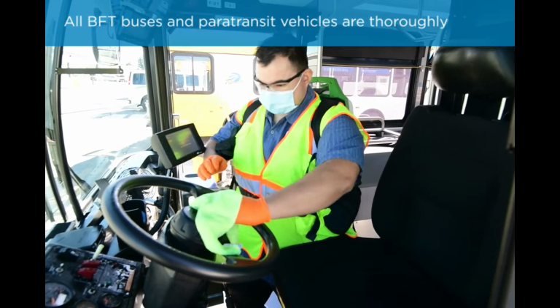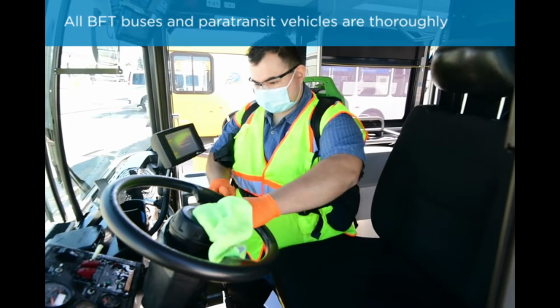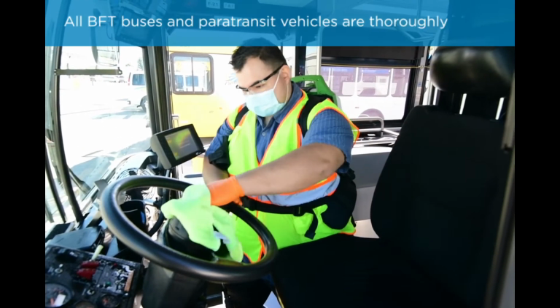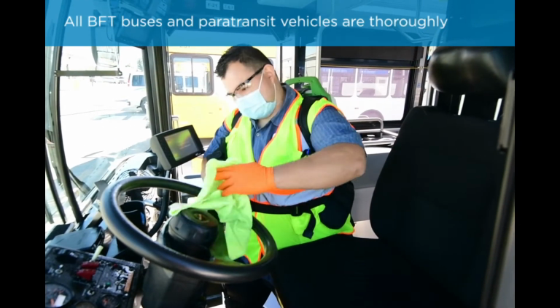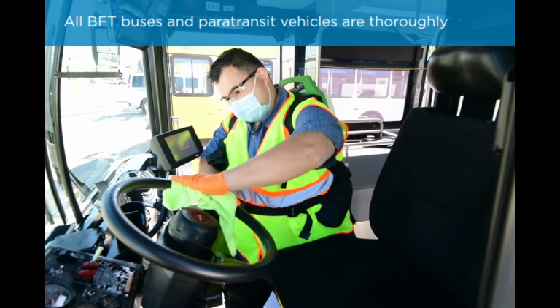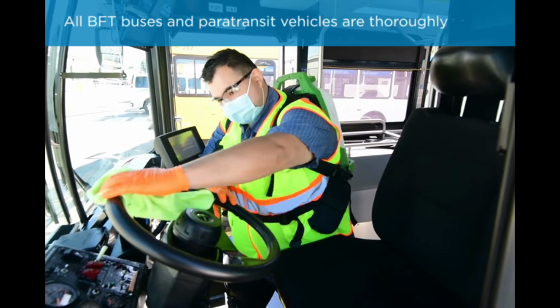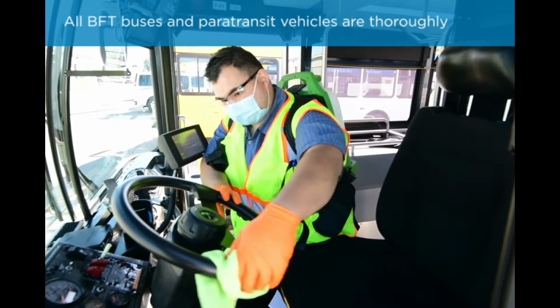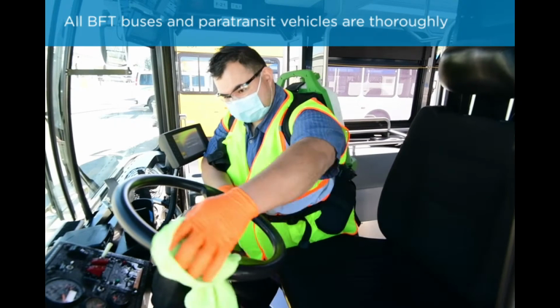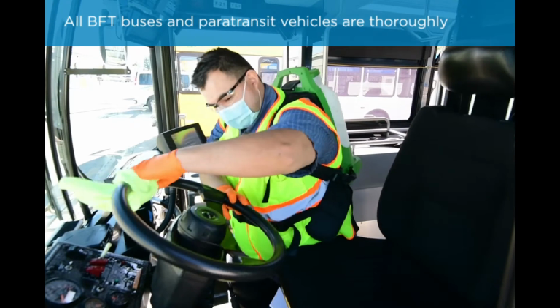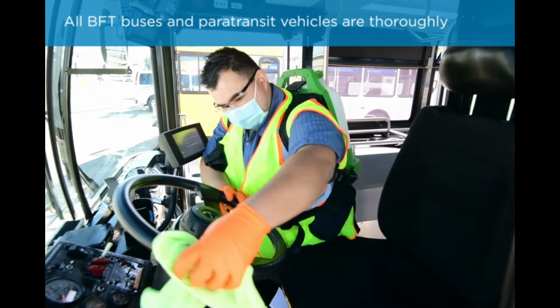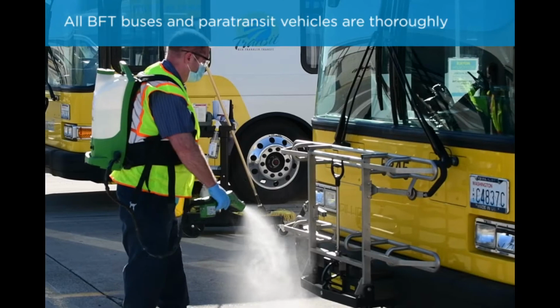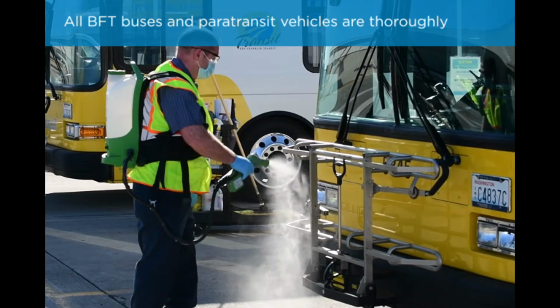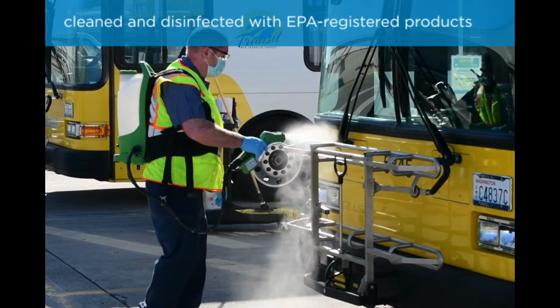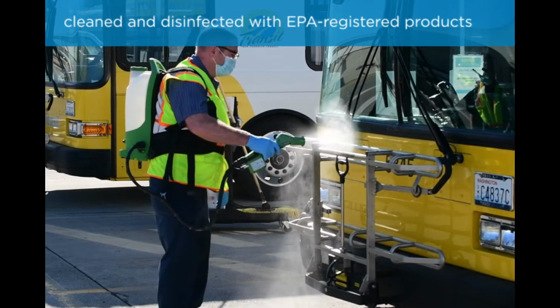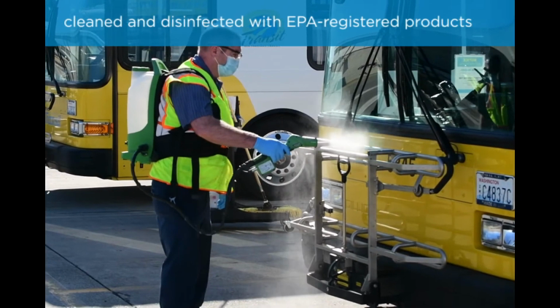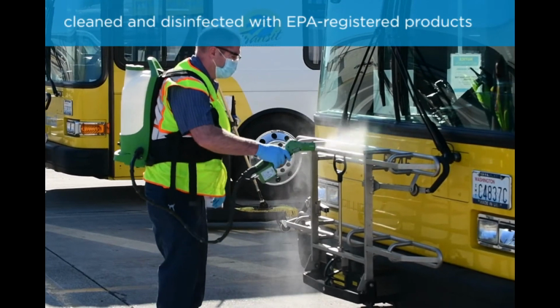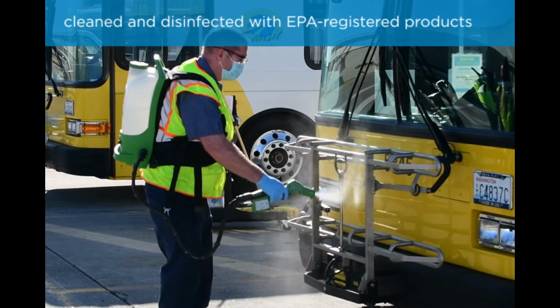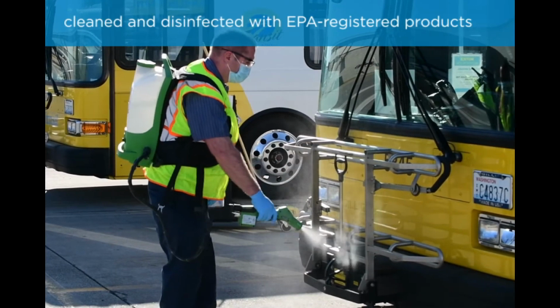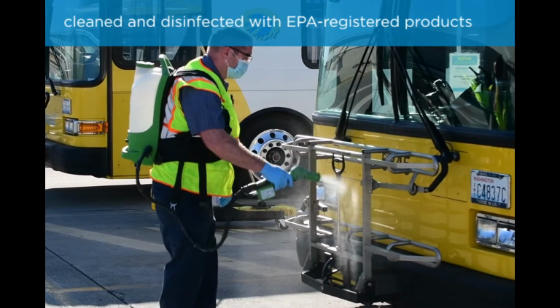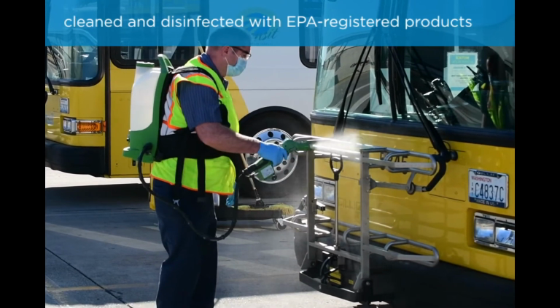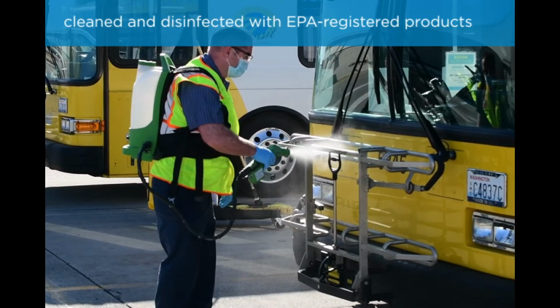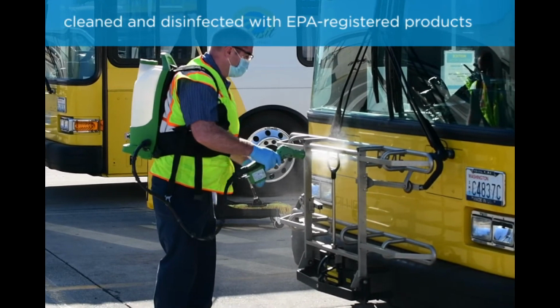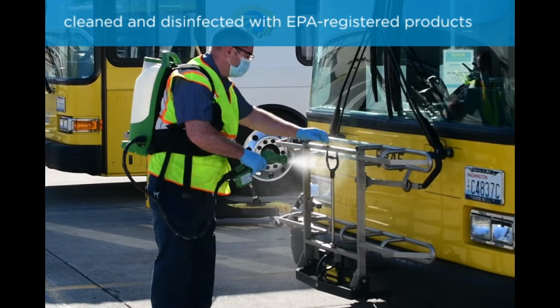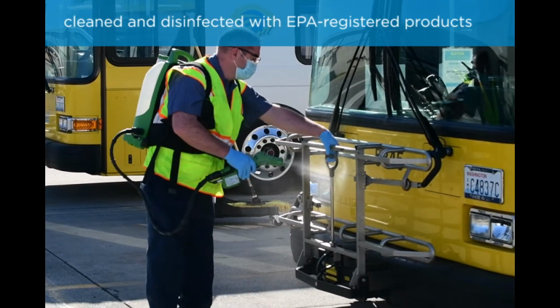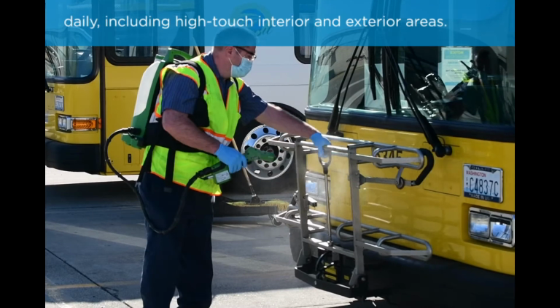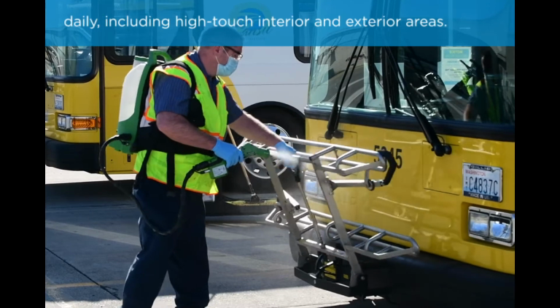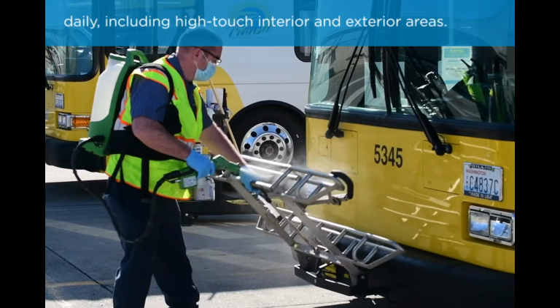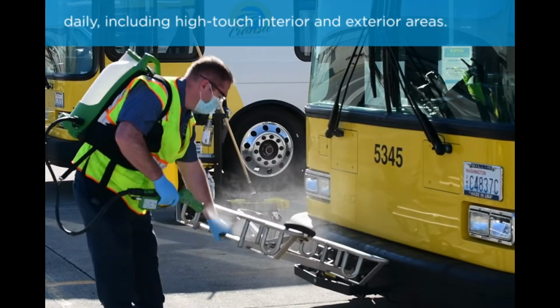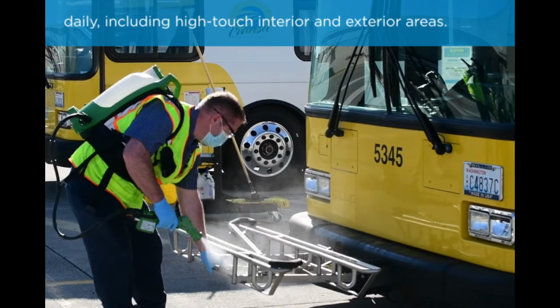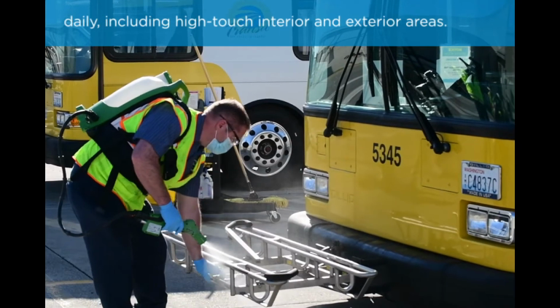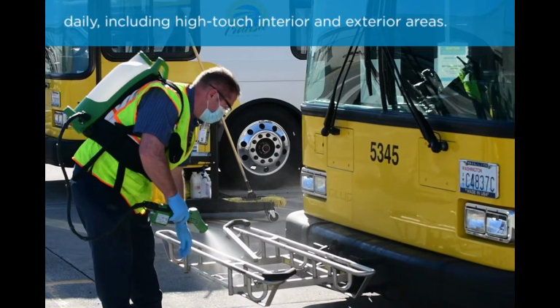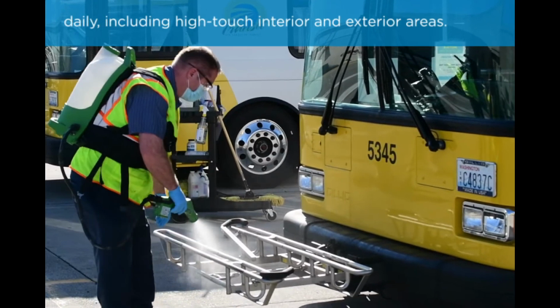All BFT buses and paratransit vehicles are thoroughly cleaned and disinfected with EPA registered products daily, including high-touch interior and exterior areas.